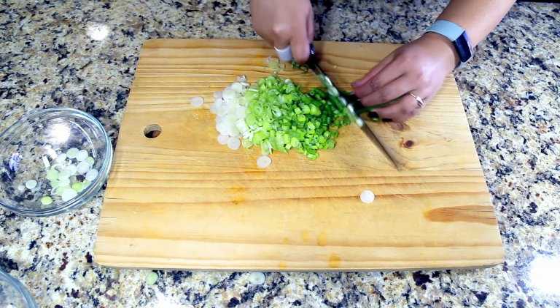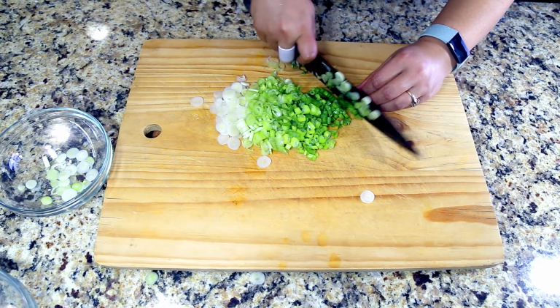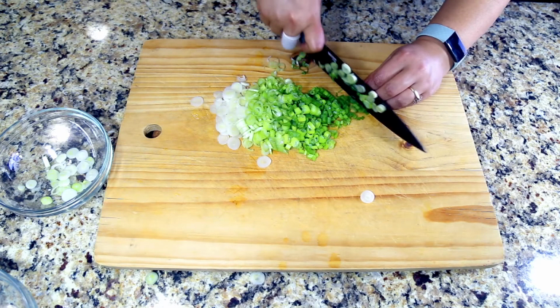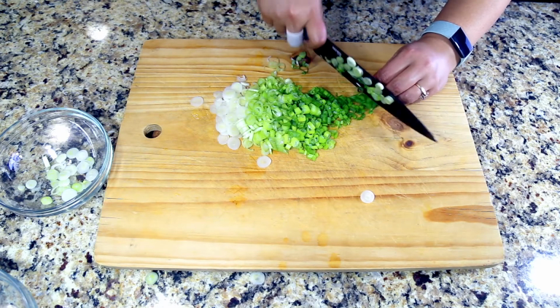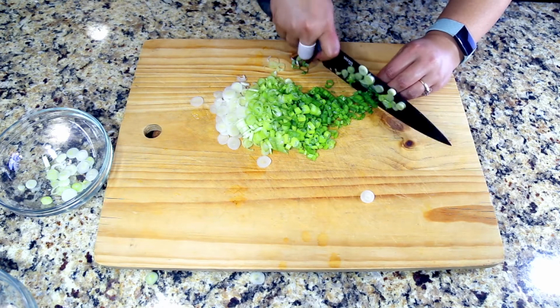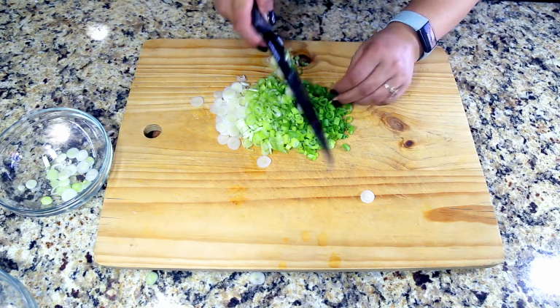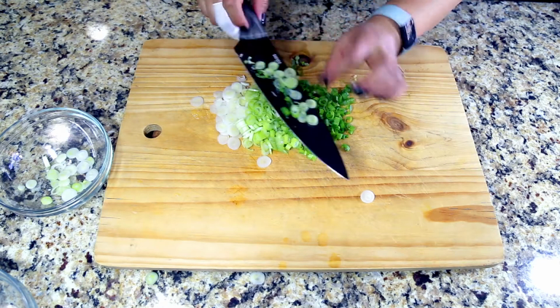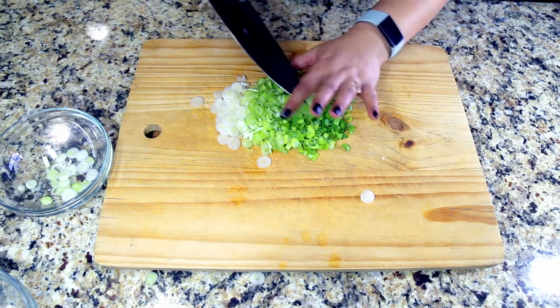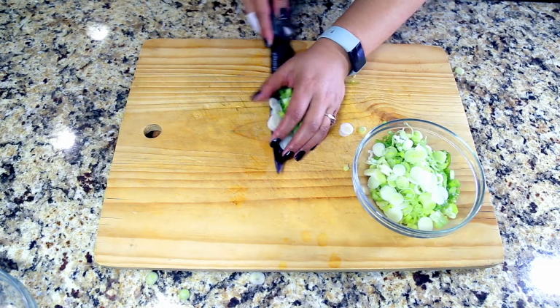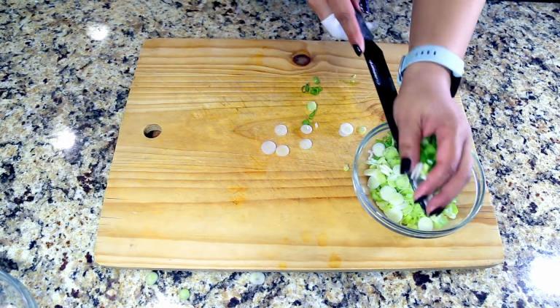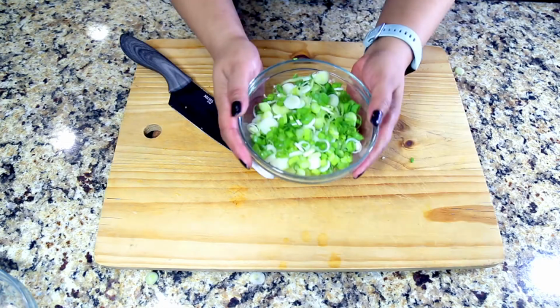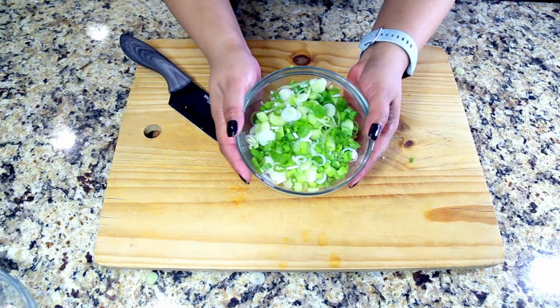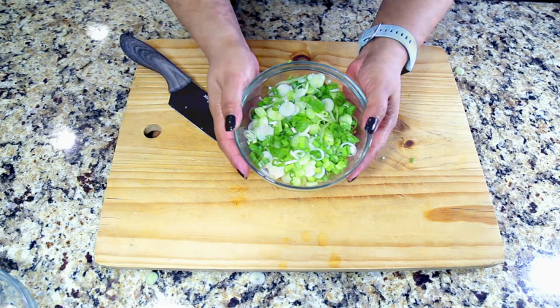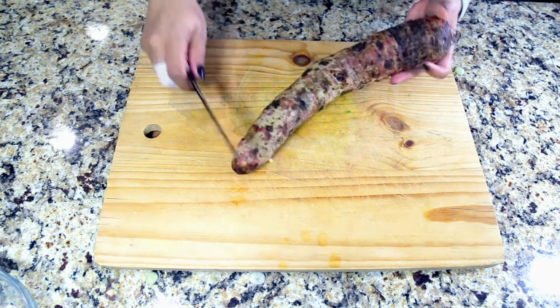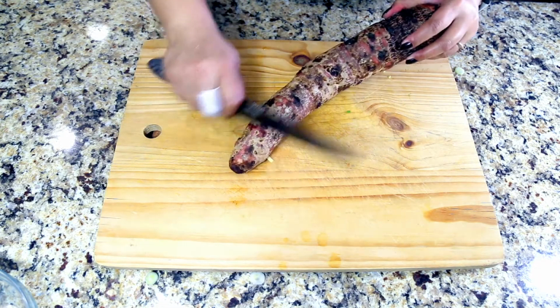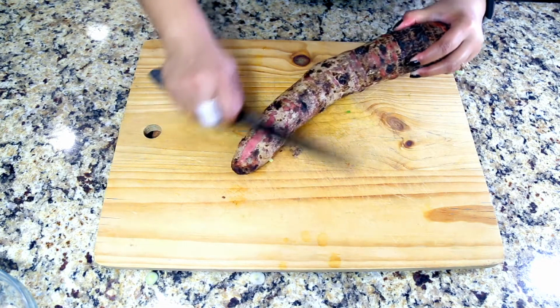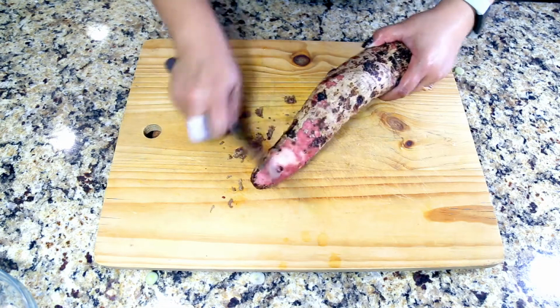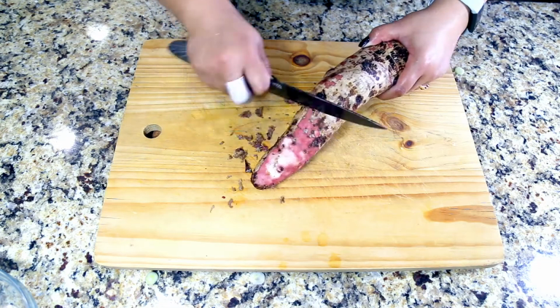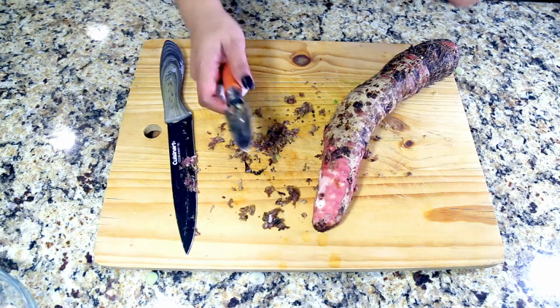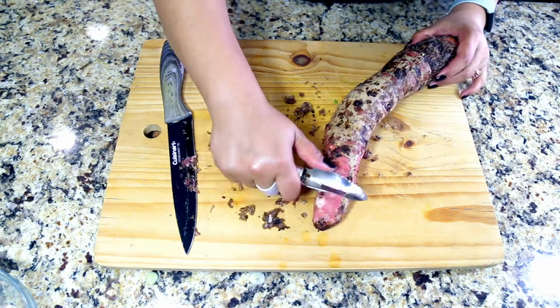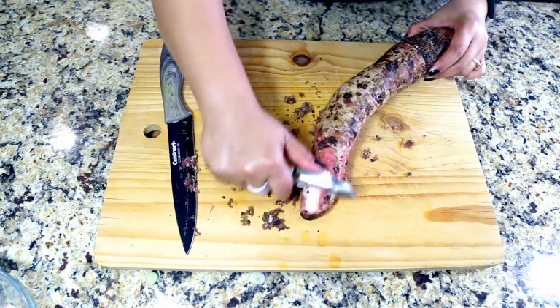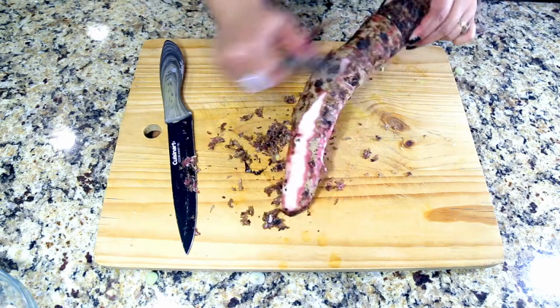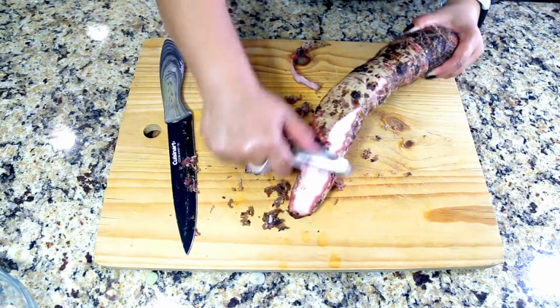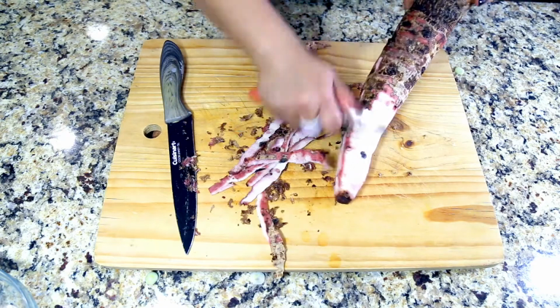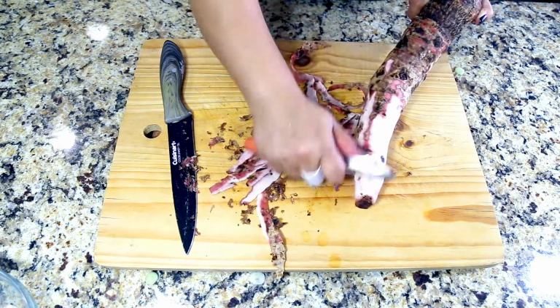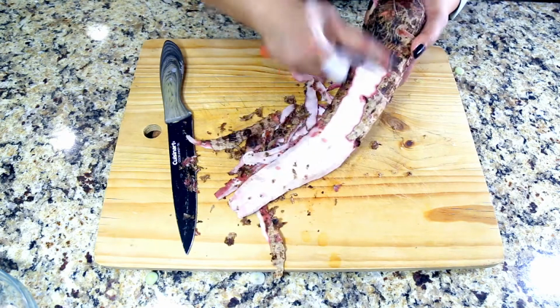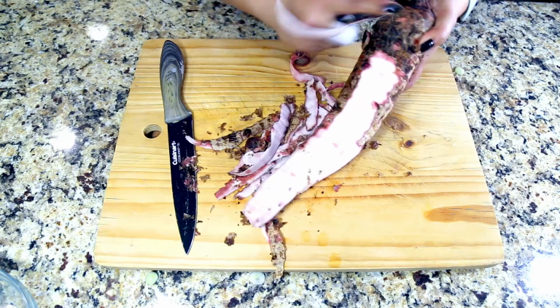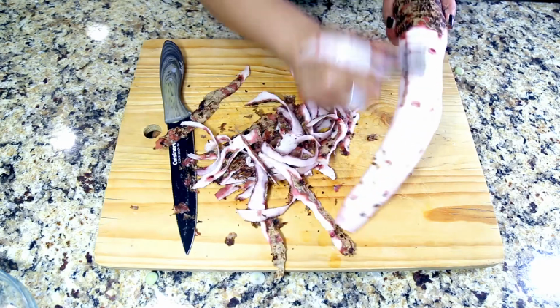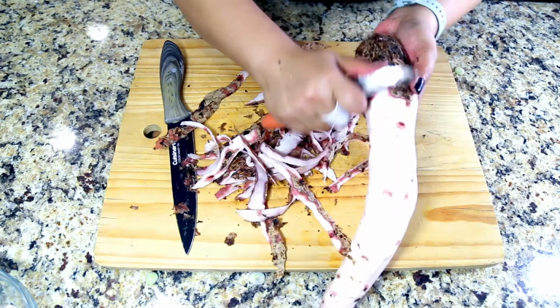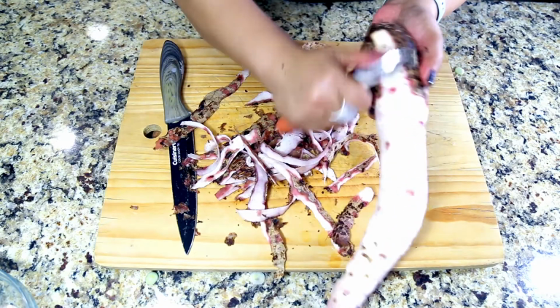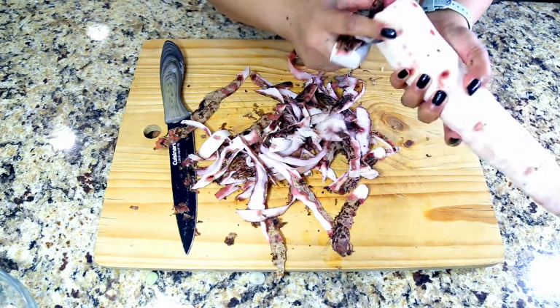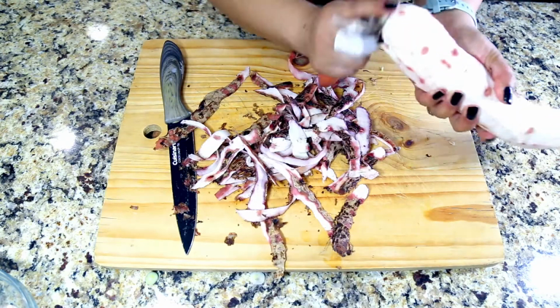It becomes very soupy. Transfer the chopped onion into a bowl and keep it aside. Now work on the taro roots. Peel off the taro. Taro roots are a bit slimy, so be careful when peeling off the taro roots.